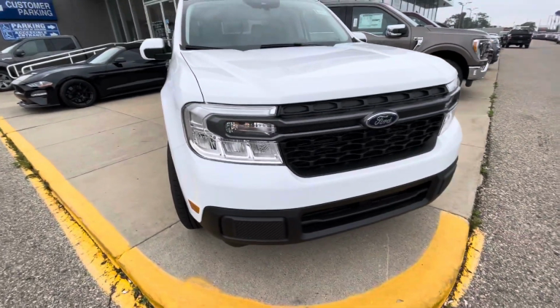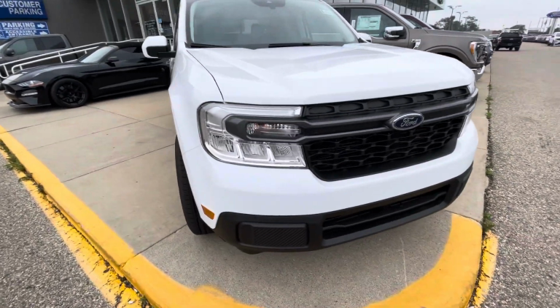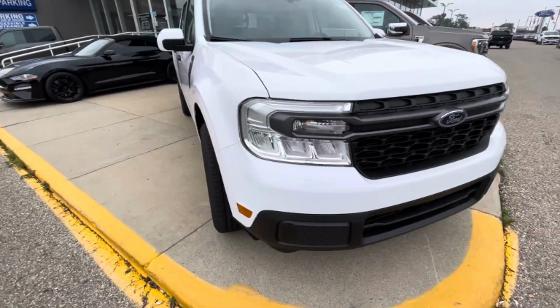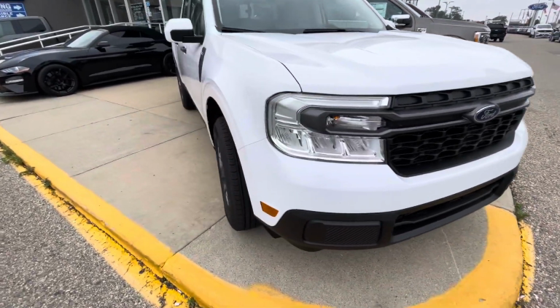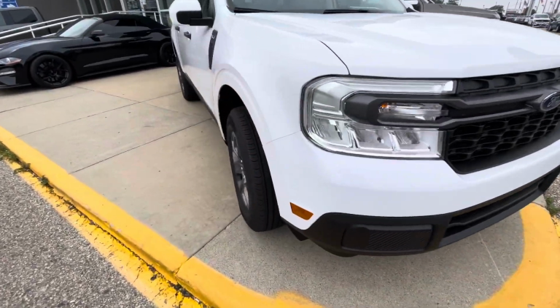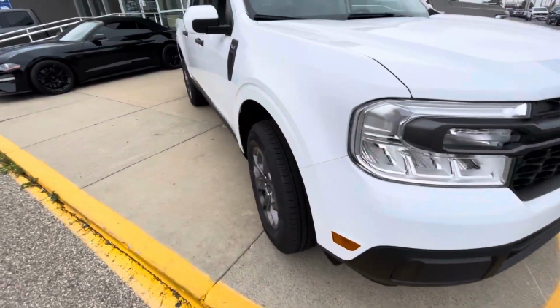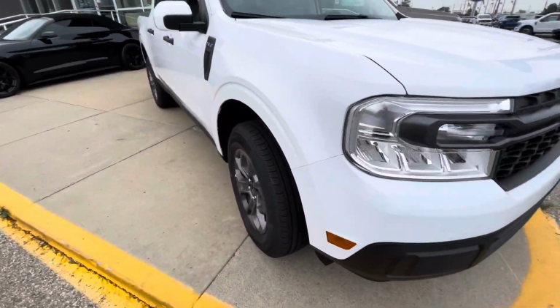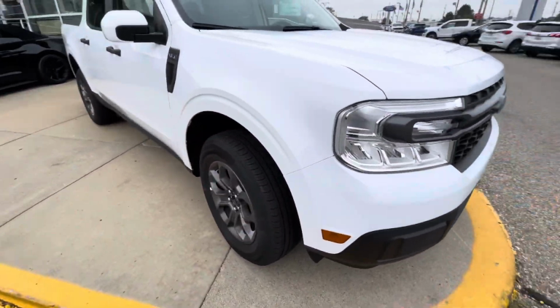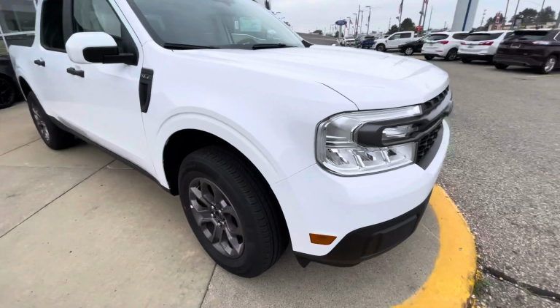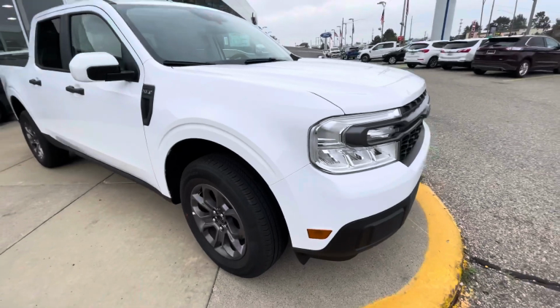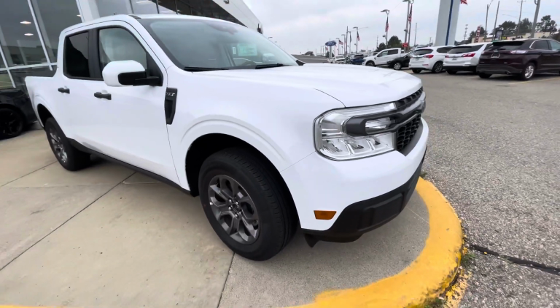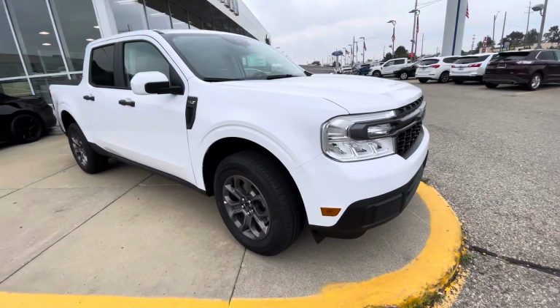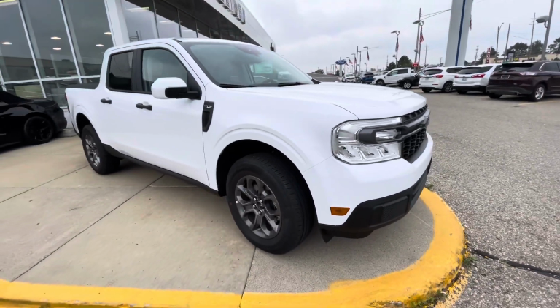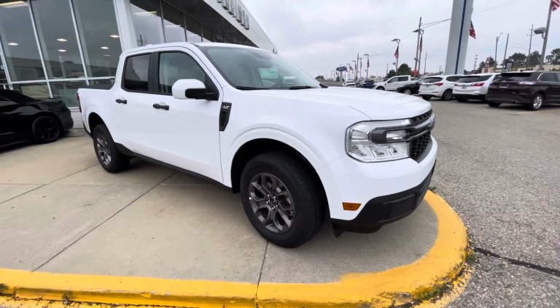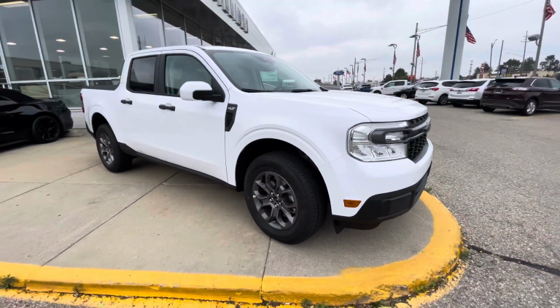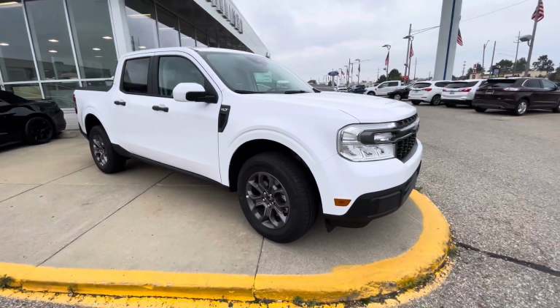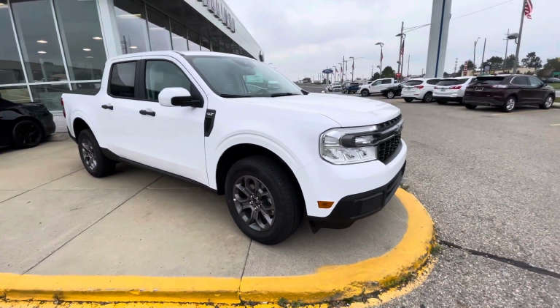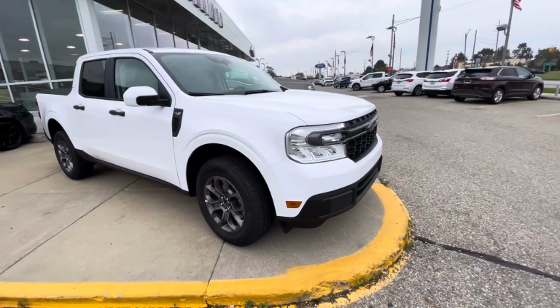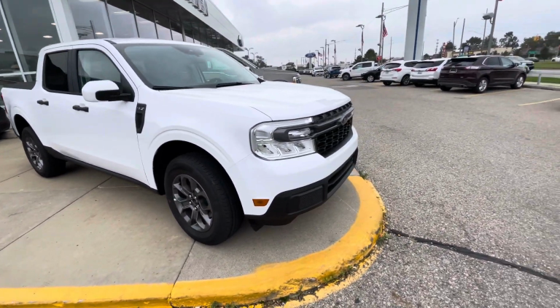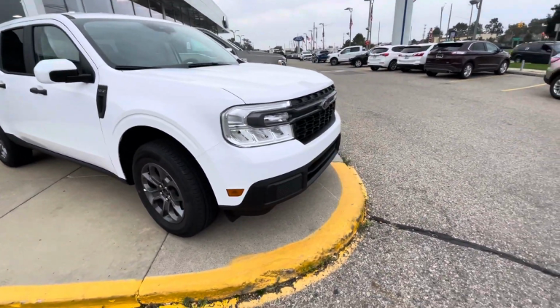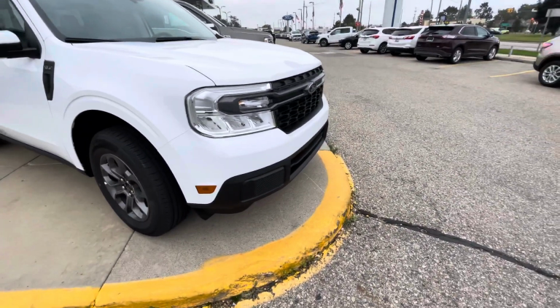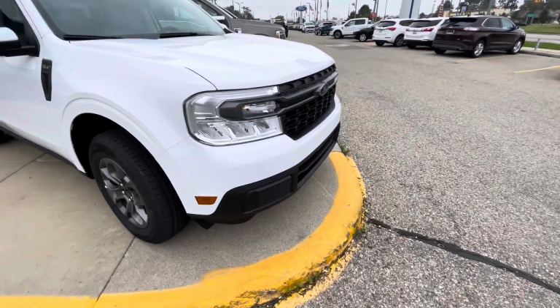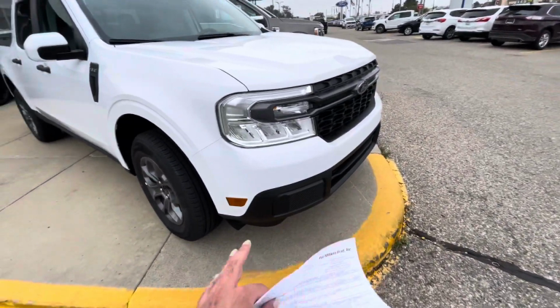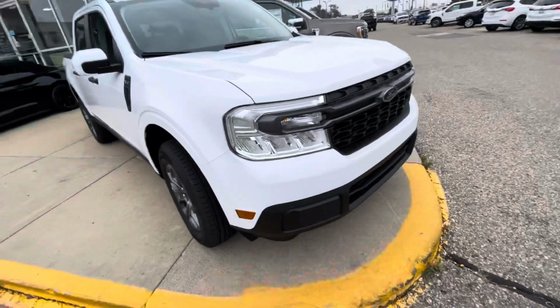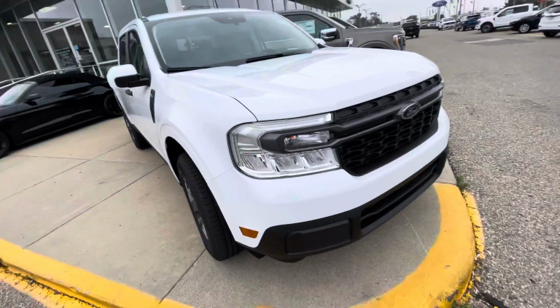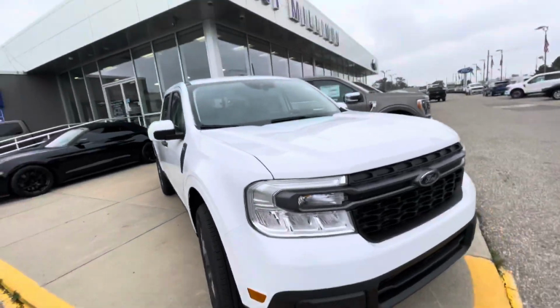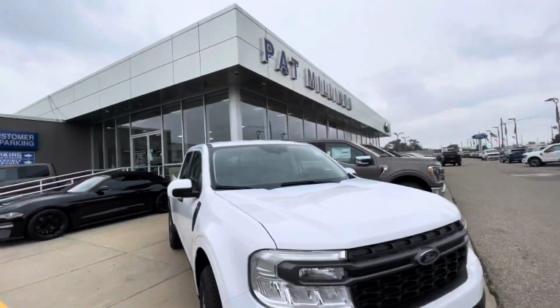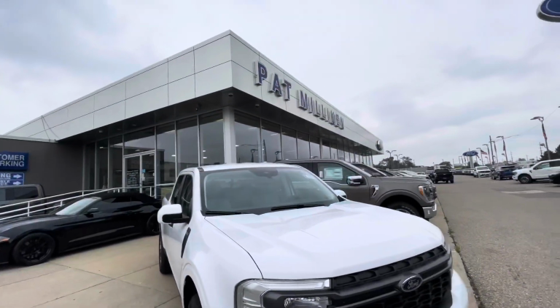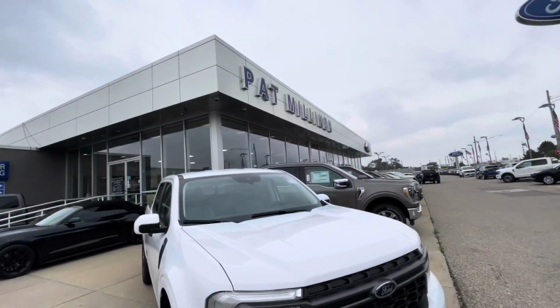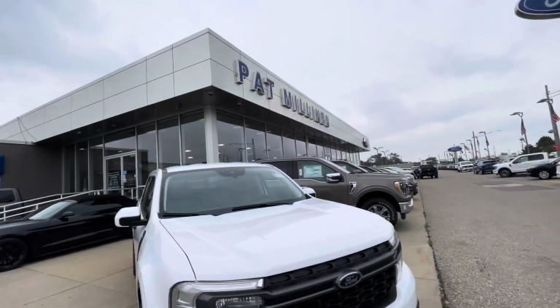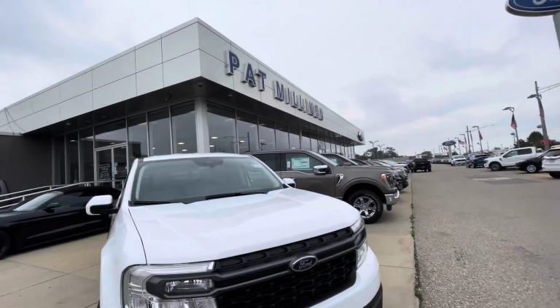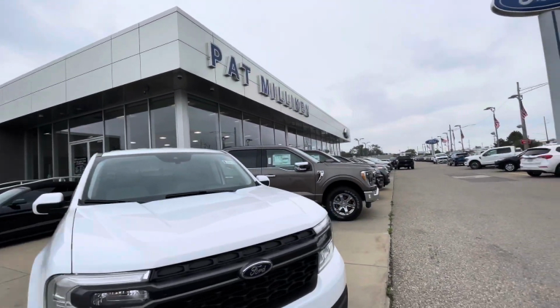This is the new 2022 Ford Maverick that they just came out with. This is the truck that's below the Ford Ranger. Before I continue with the video I want to give a big shout out to Pat Milliken Ford.